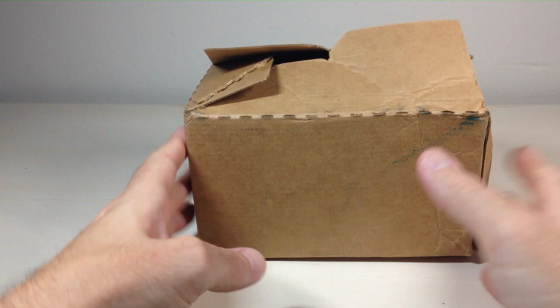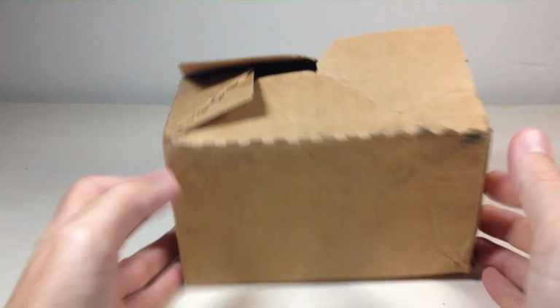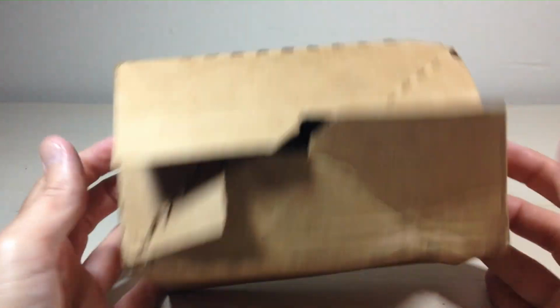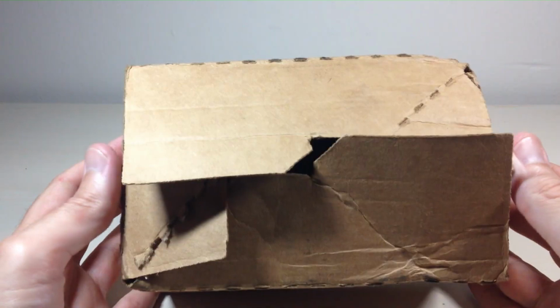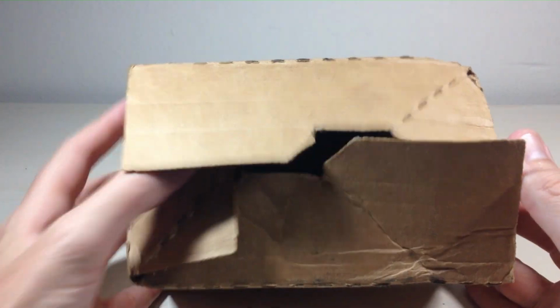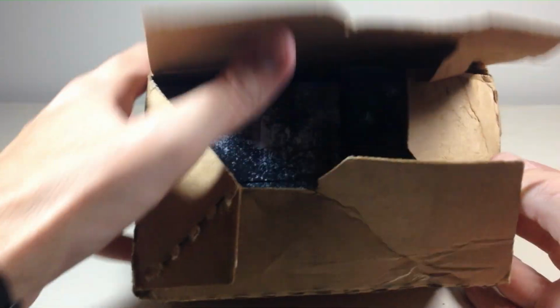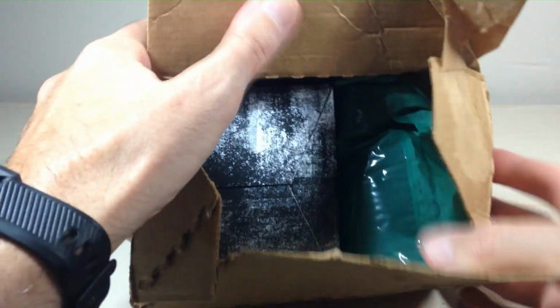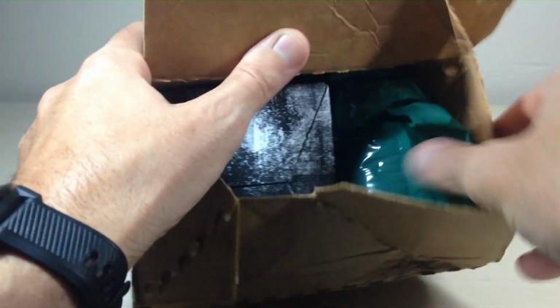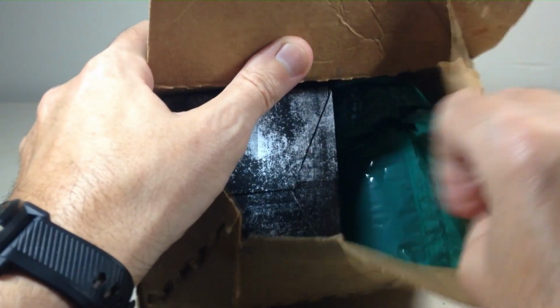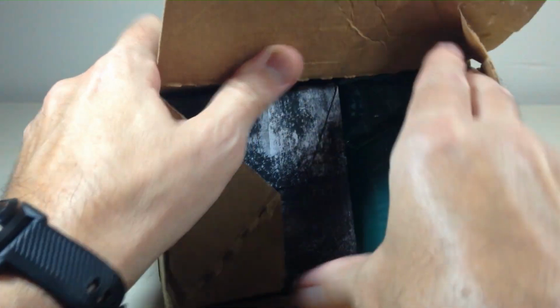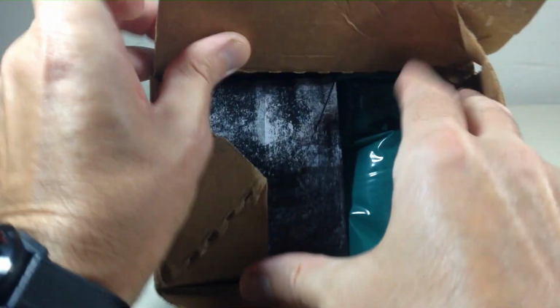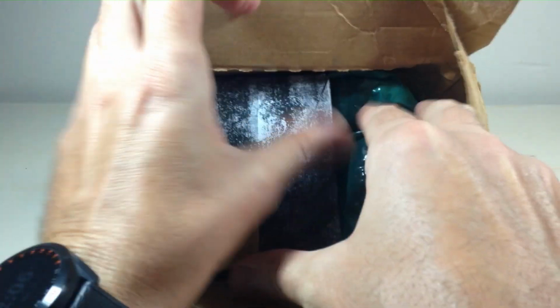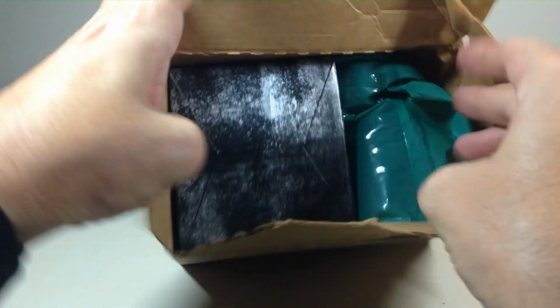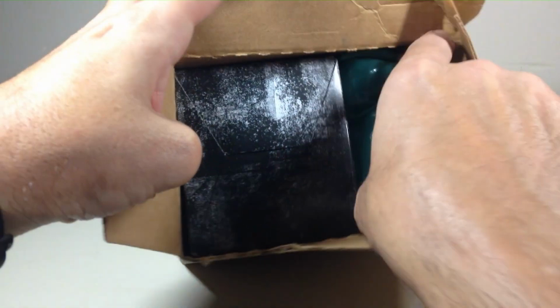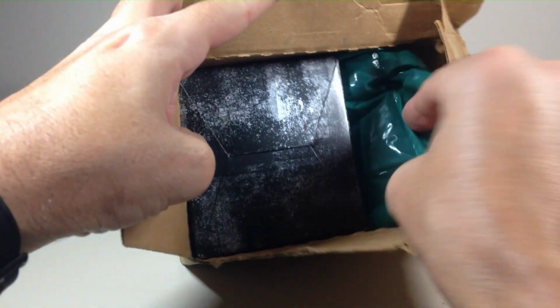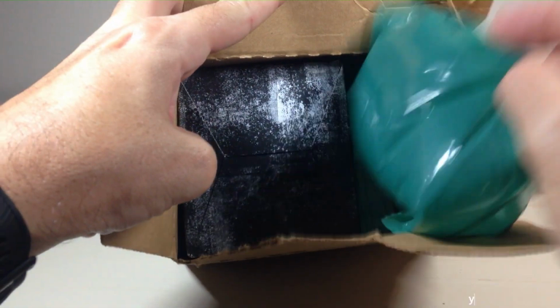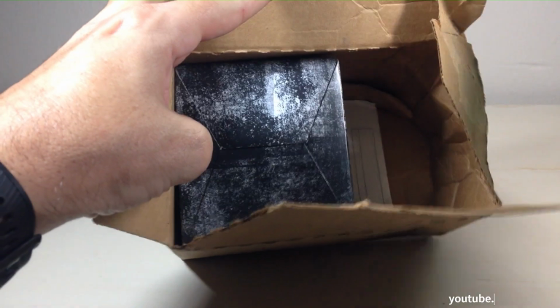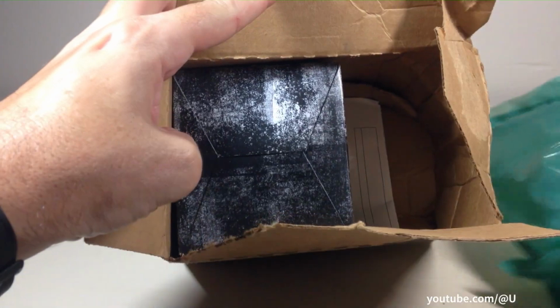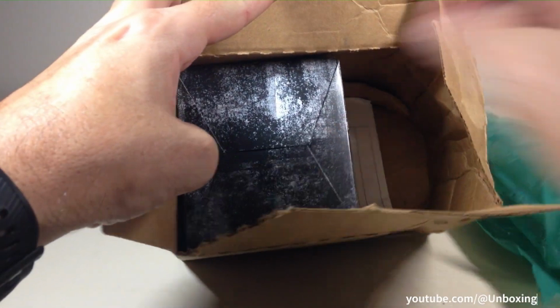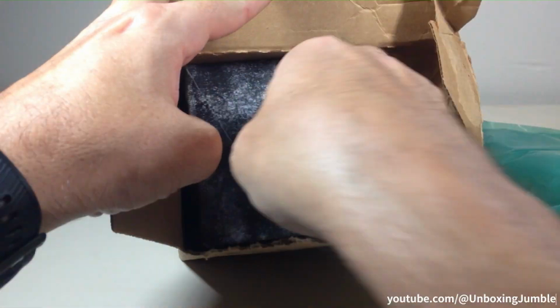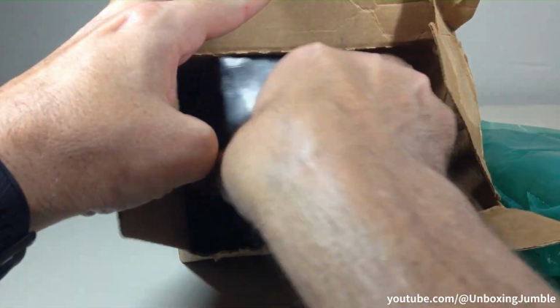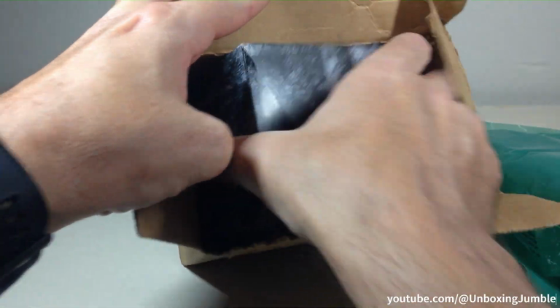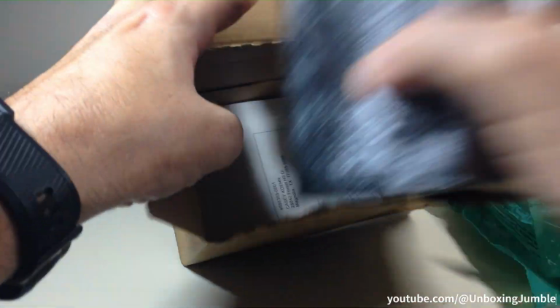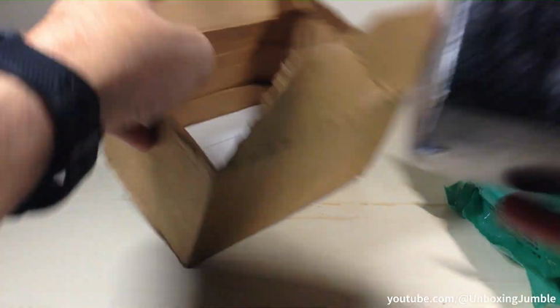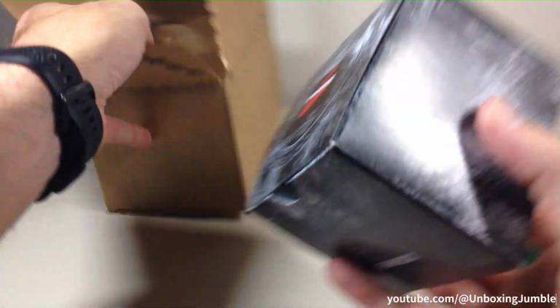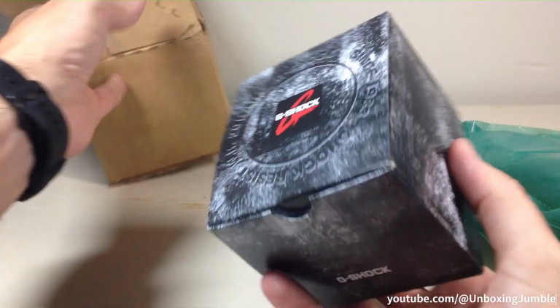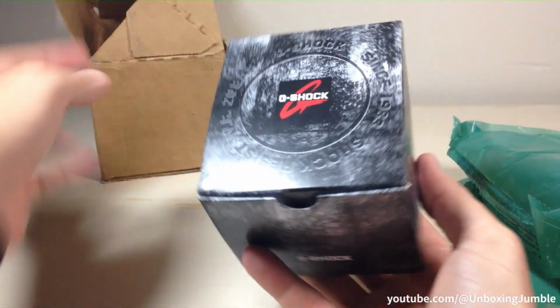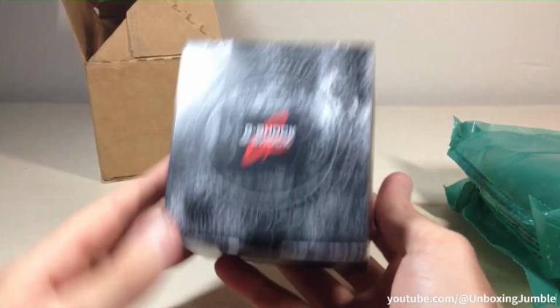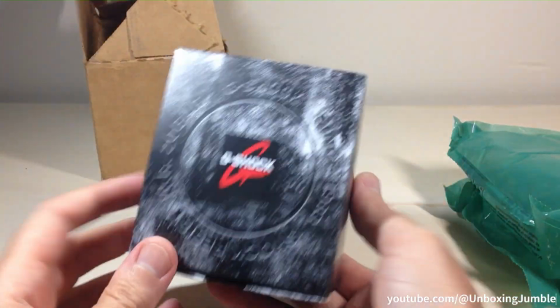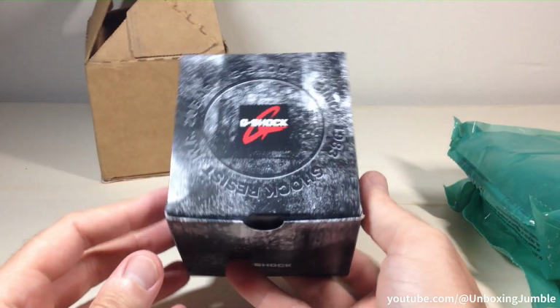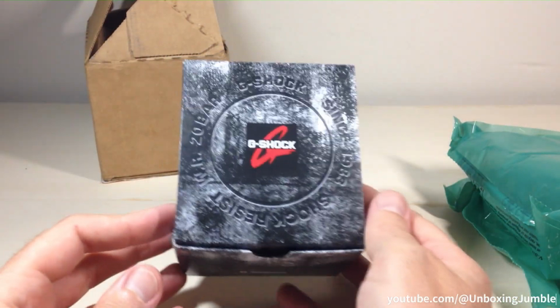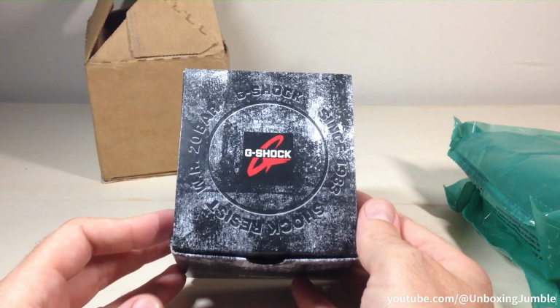Hey everybody, in today's video I'm going to be unboxing my latest purchase. This is actually from Sam's — a lot of times in my videos I say that the purchase came from Amazon. This is the Casio G-Shock.